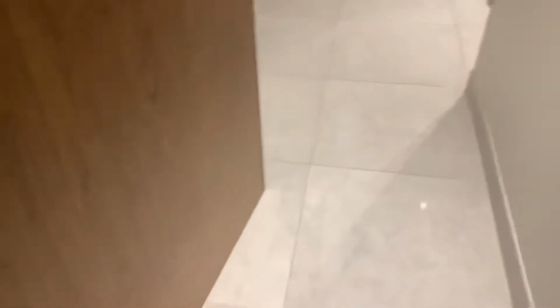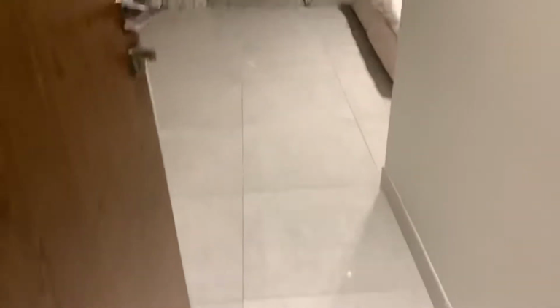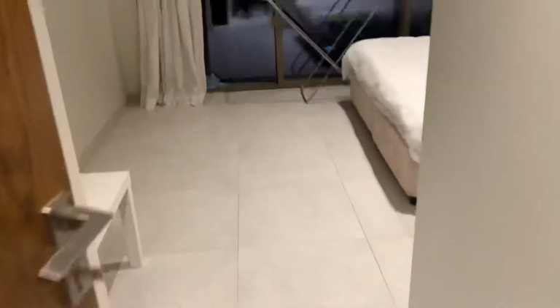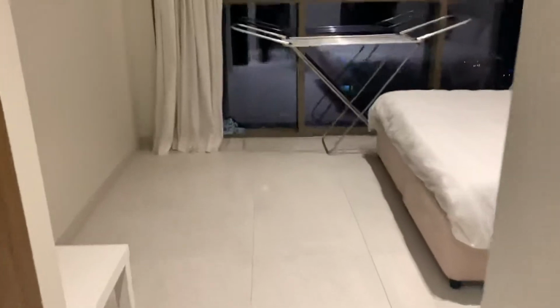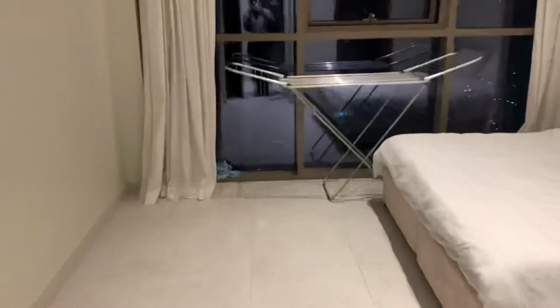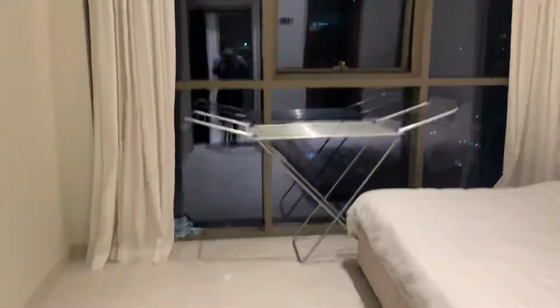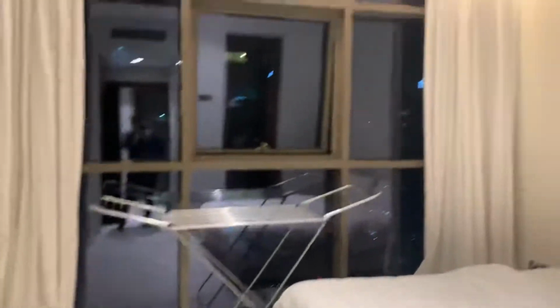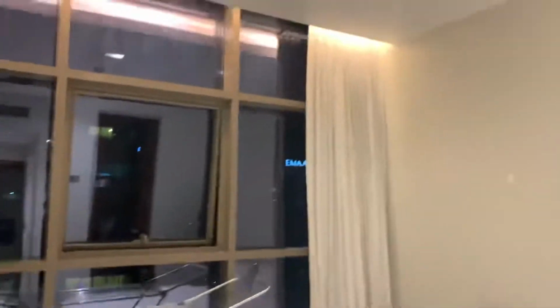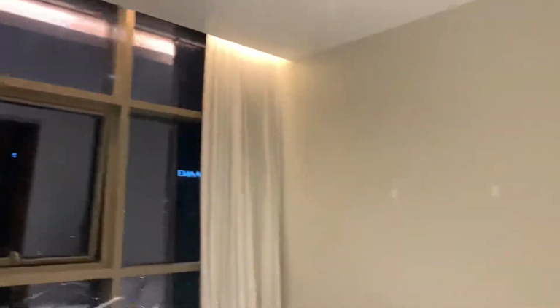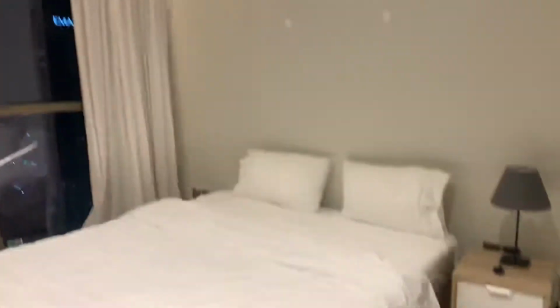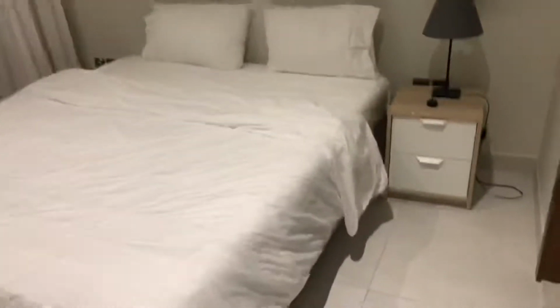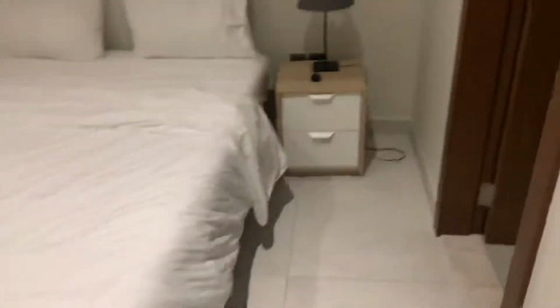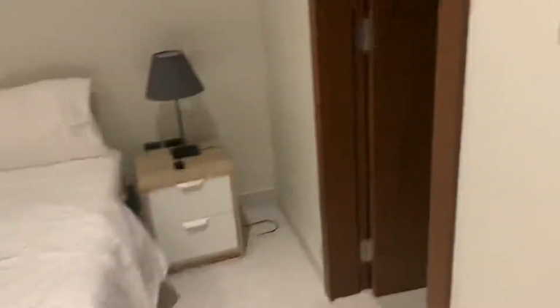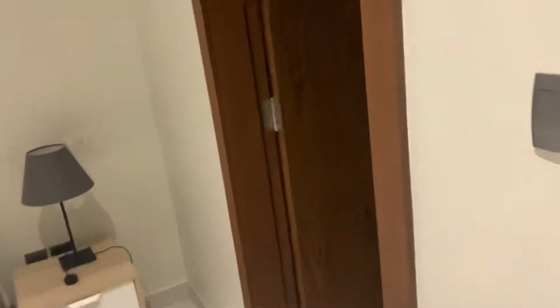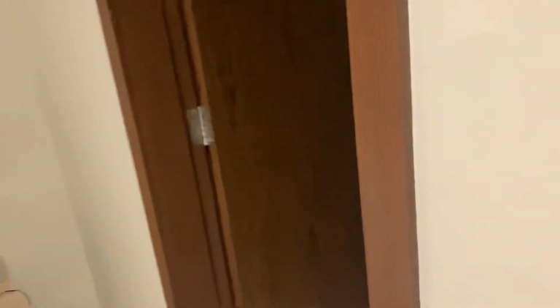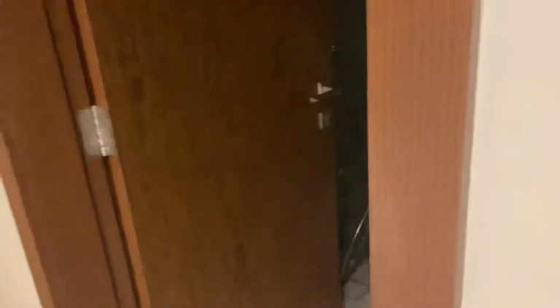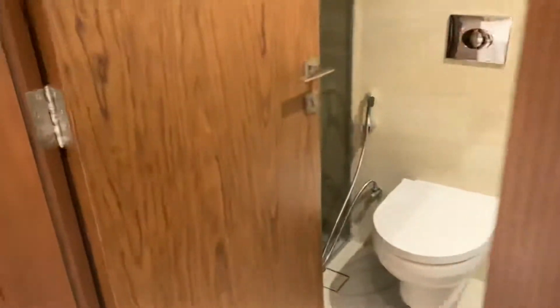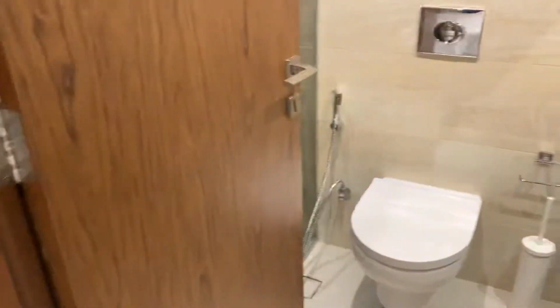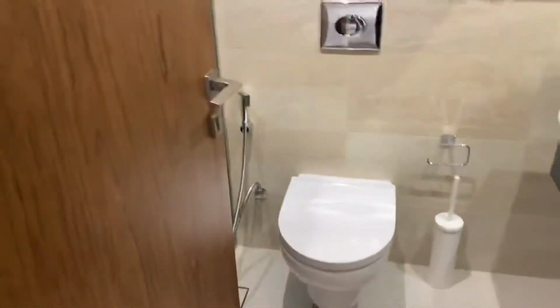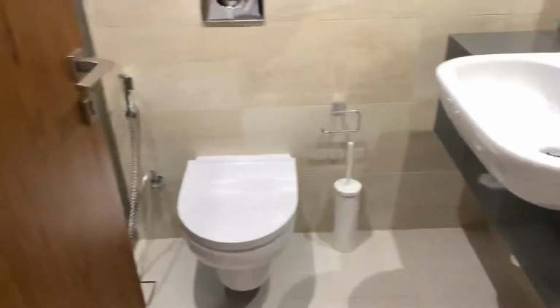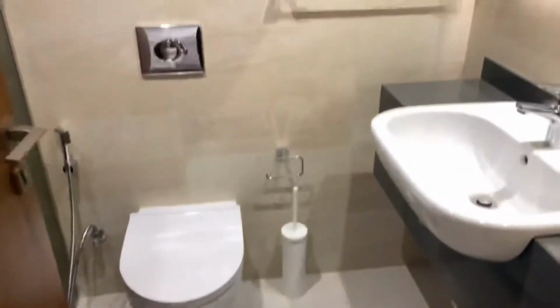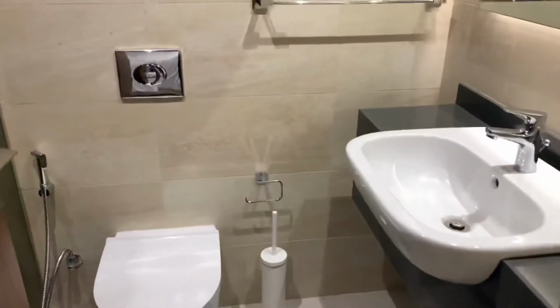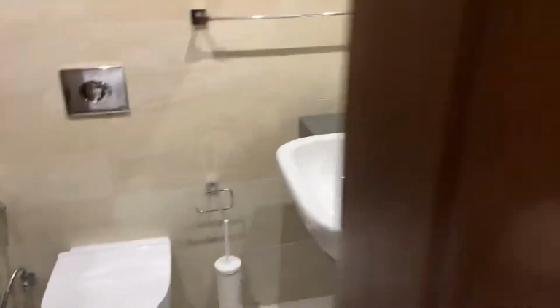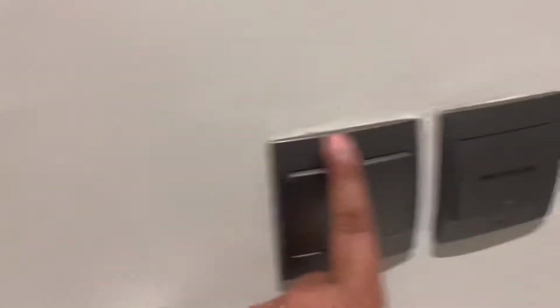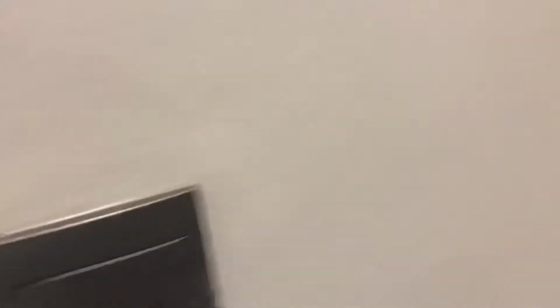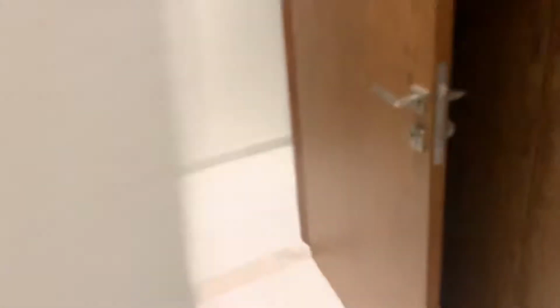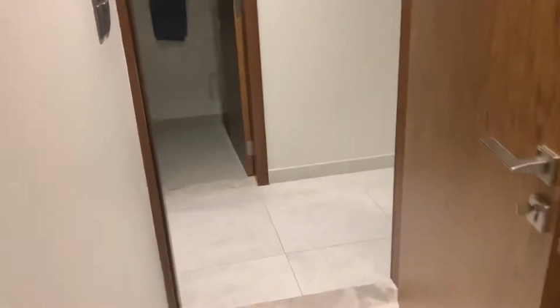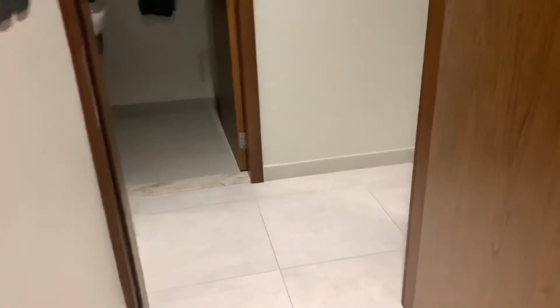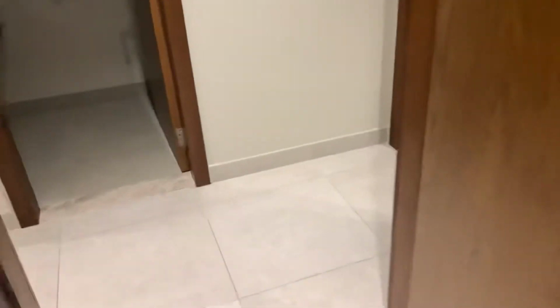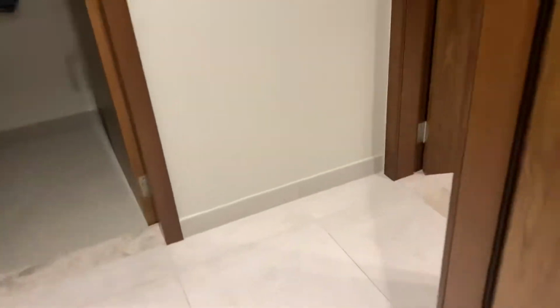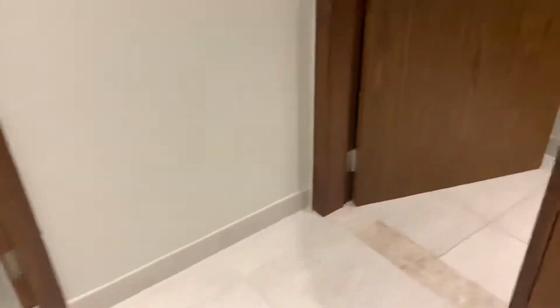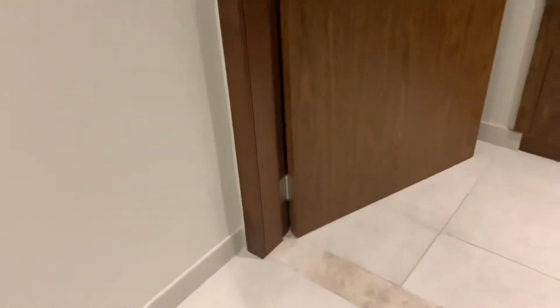This is the bedroom. We do have a washroom over here with a standing shower in the washroom.